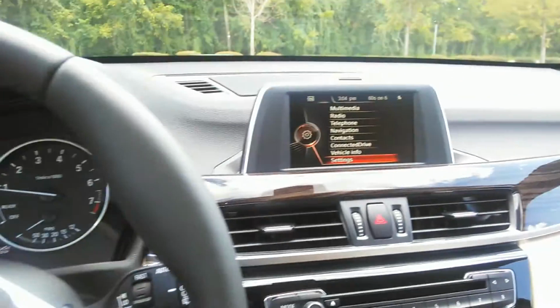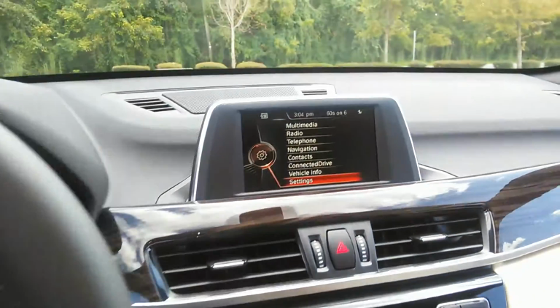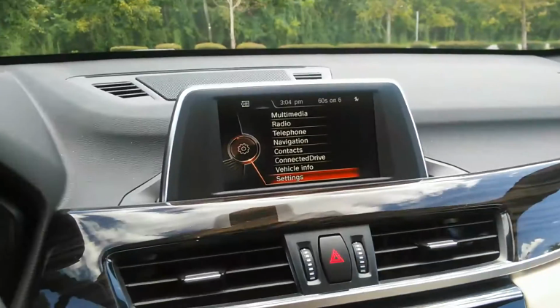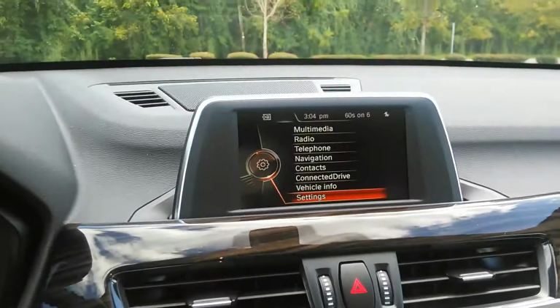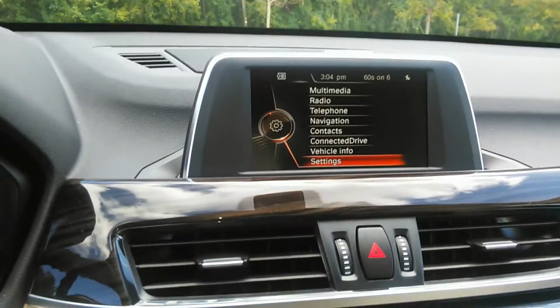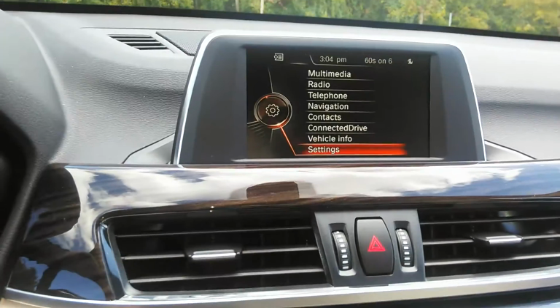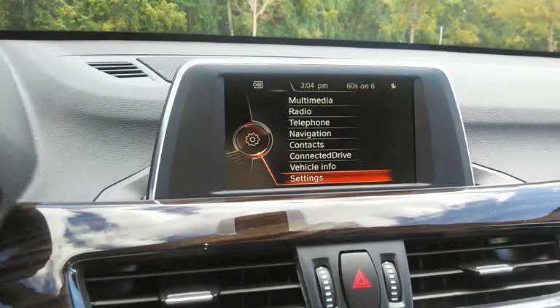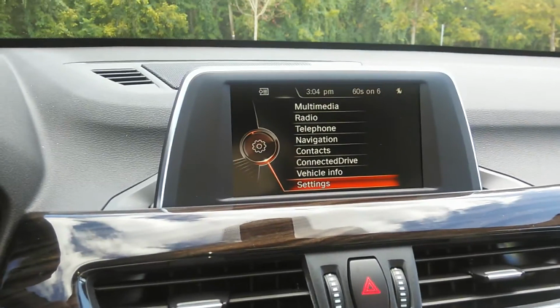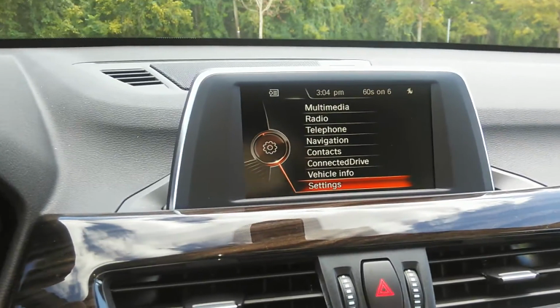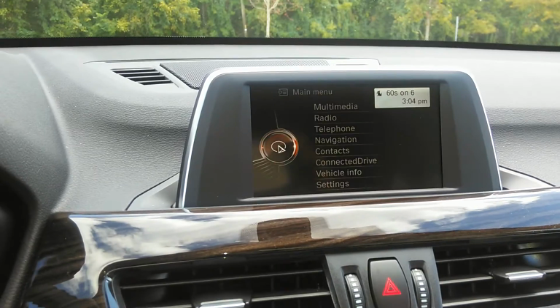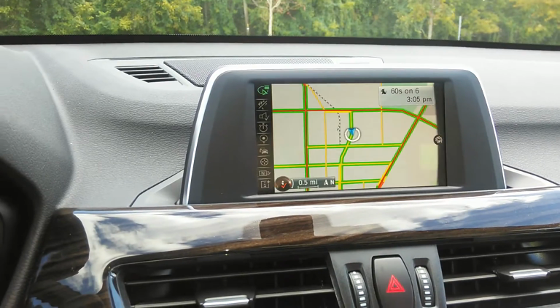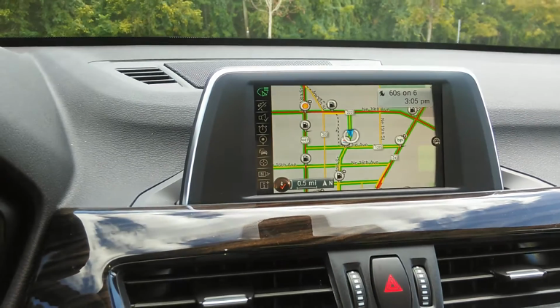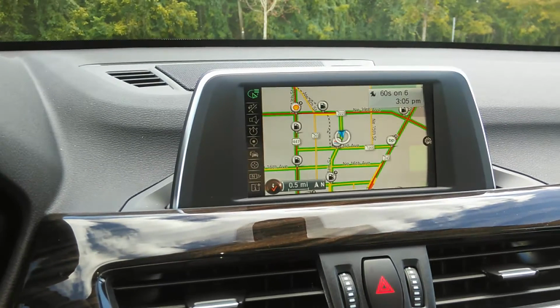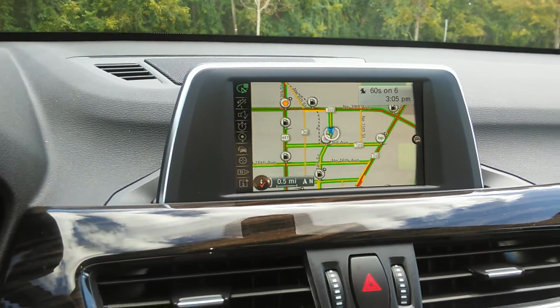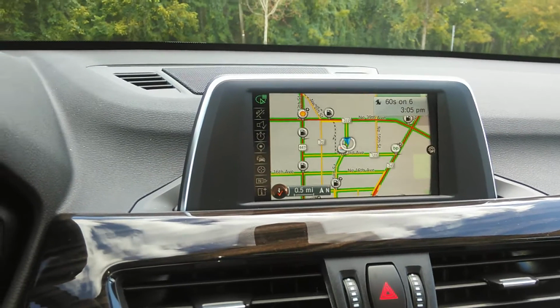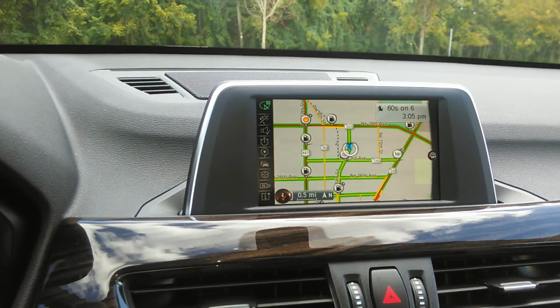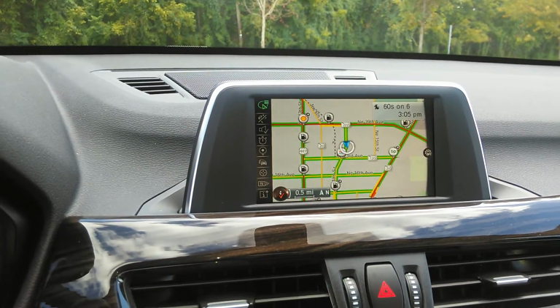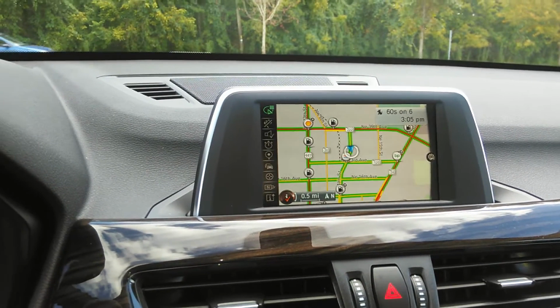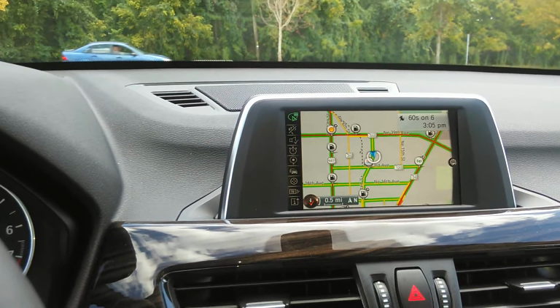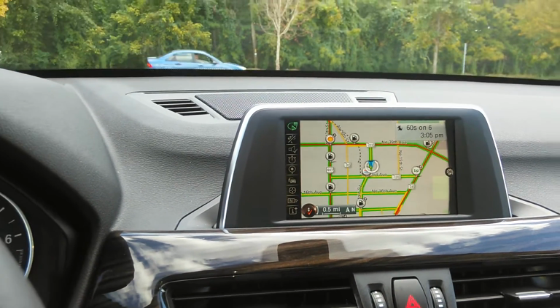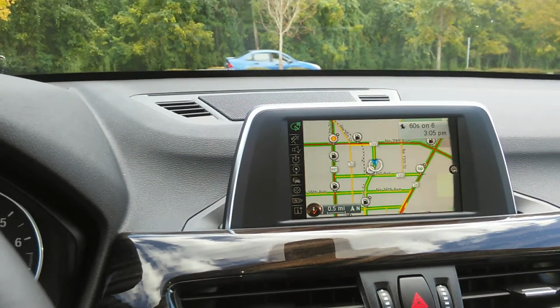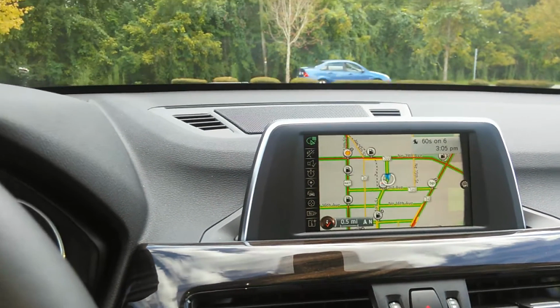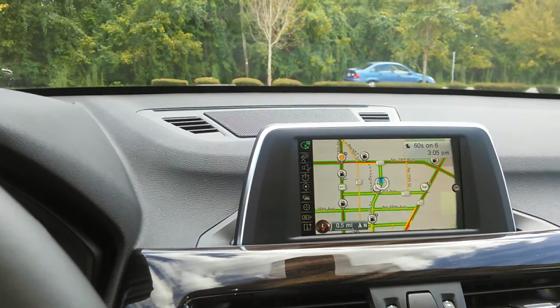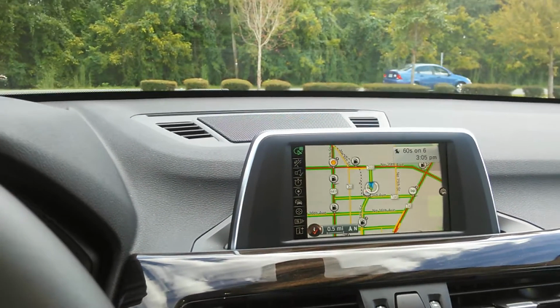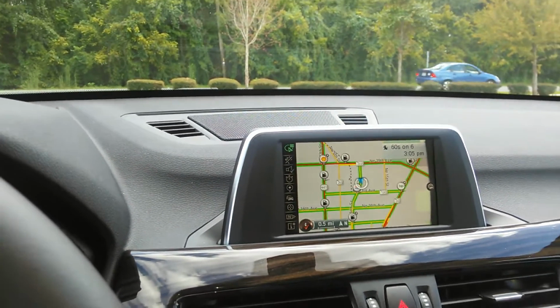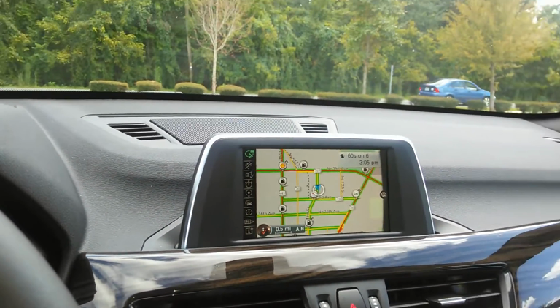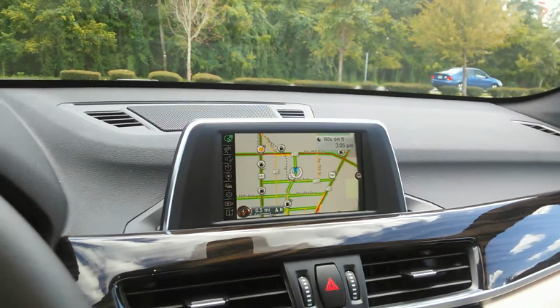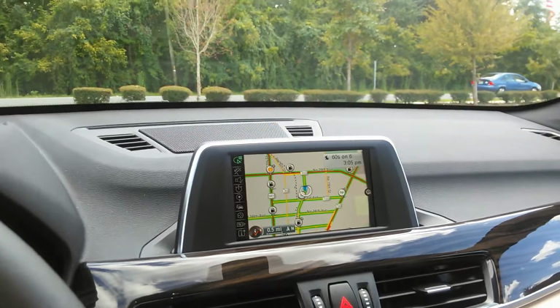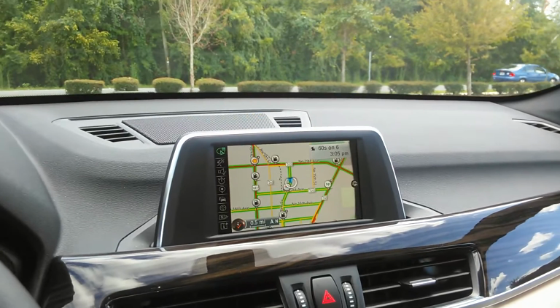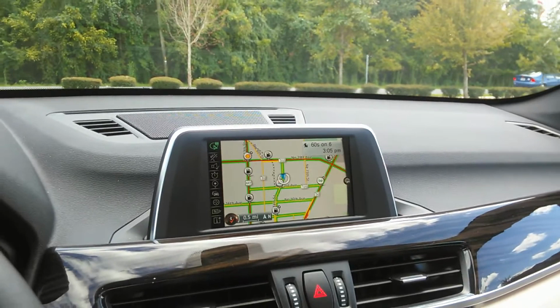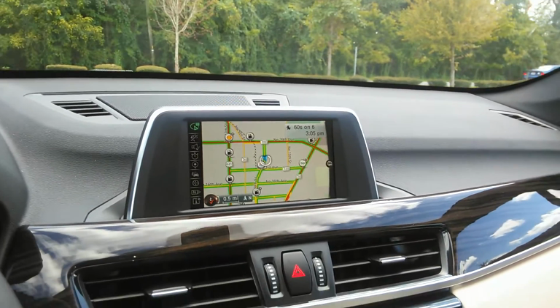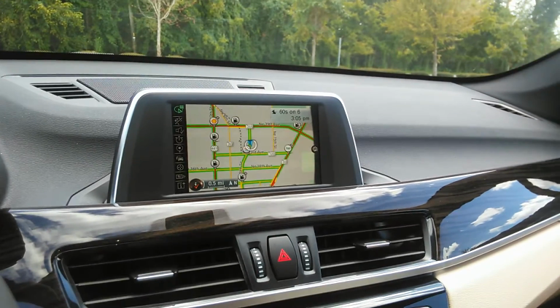Let's take a look at the navigation screen — very easy to read and easy to navigate itself. I'm going to take you around the vehicle to see what the BMW X1 has to offer you.